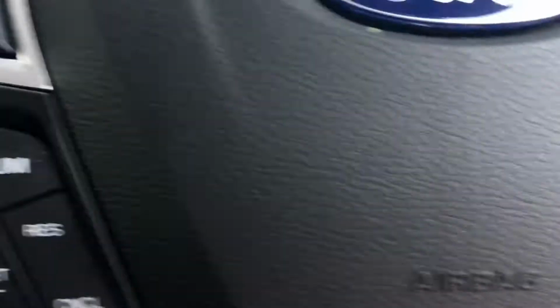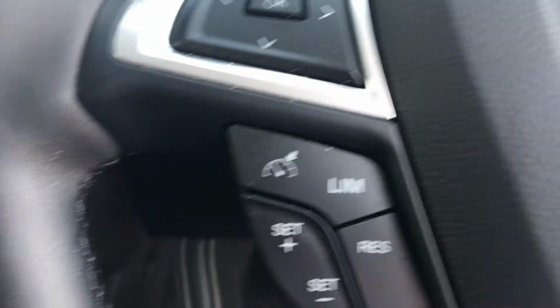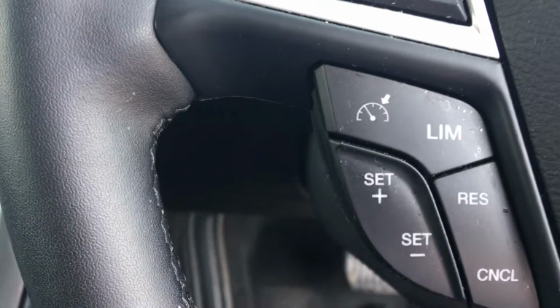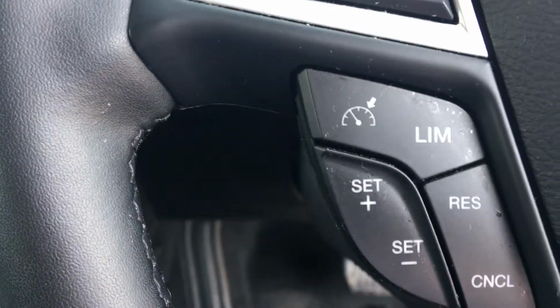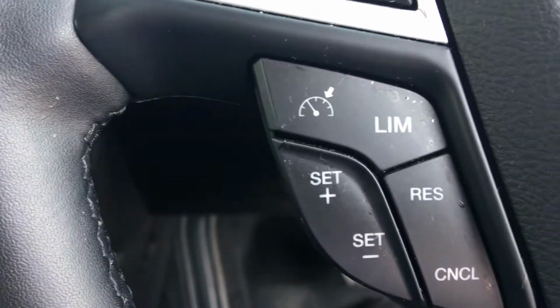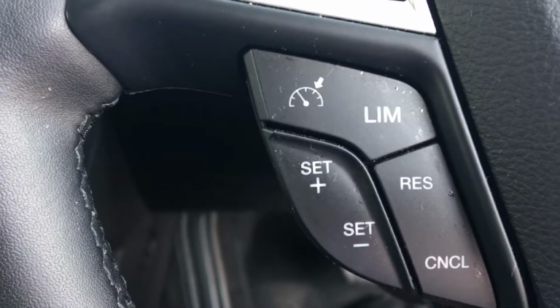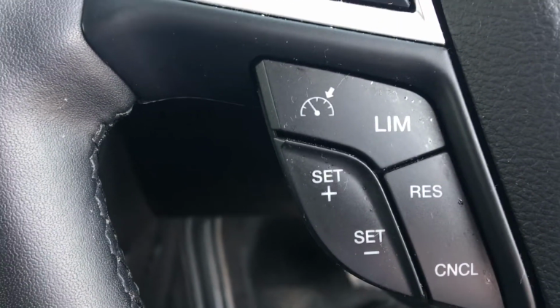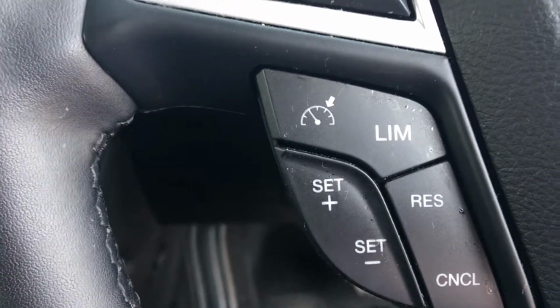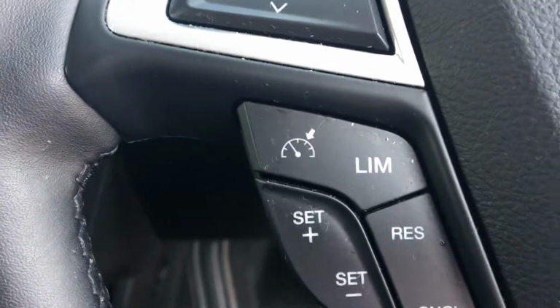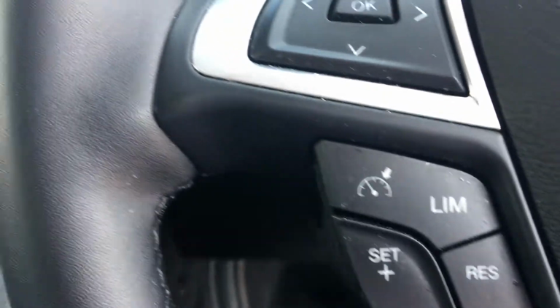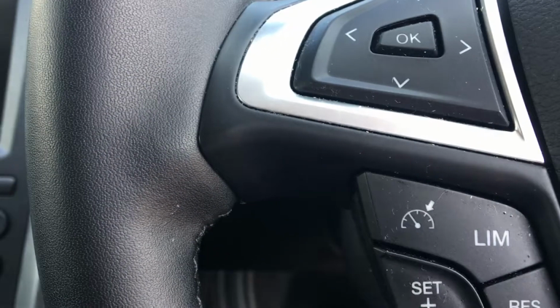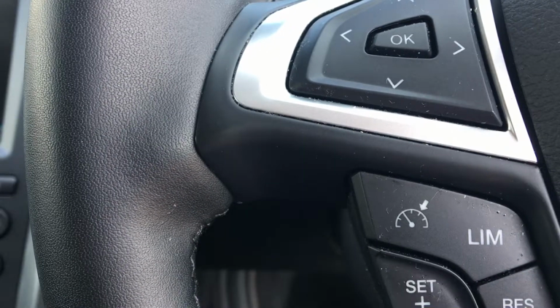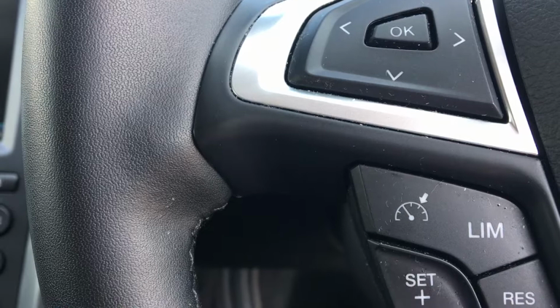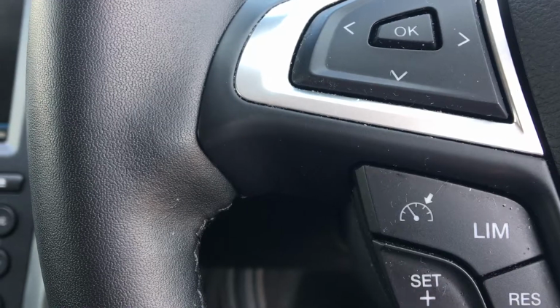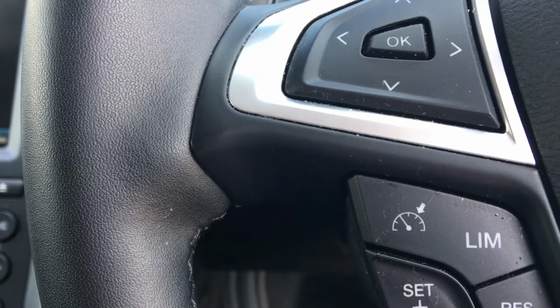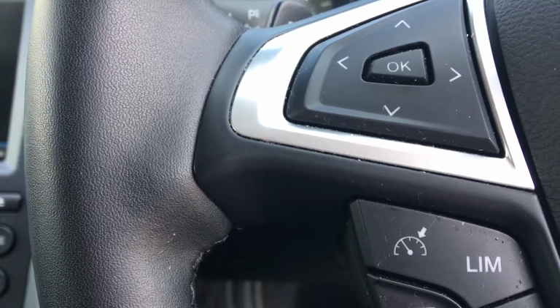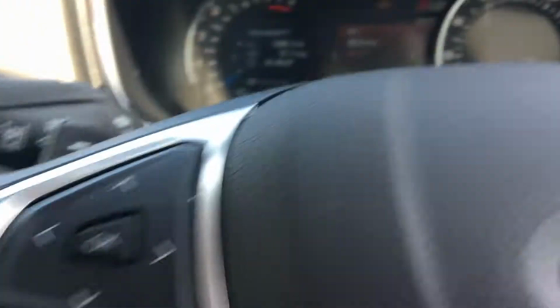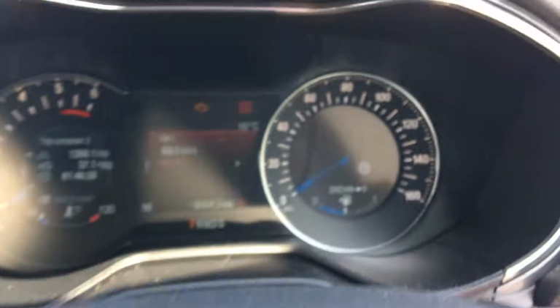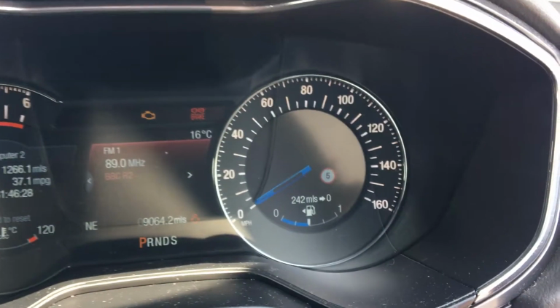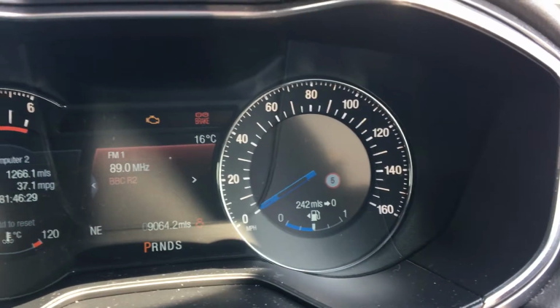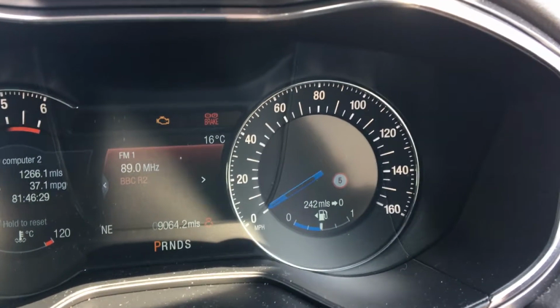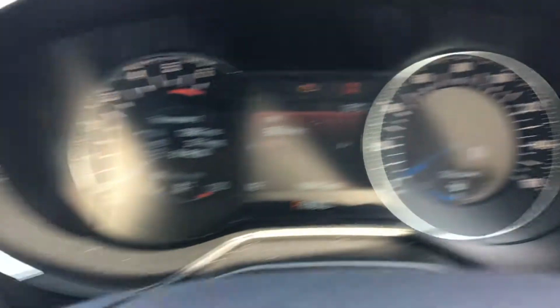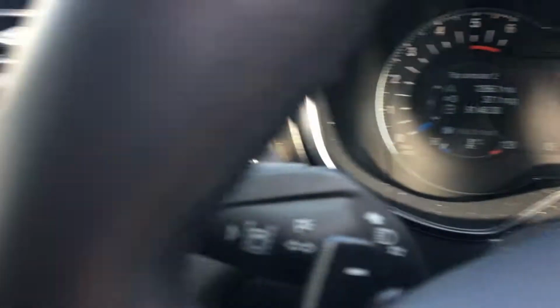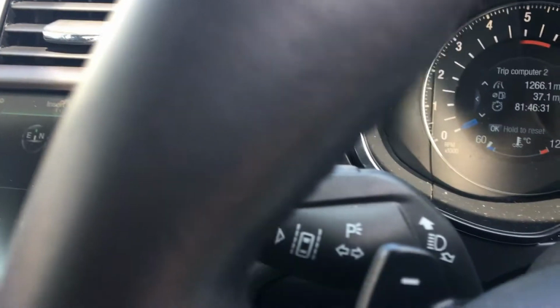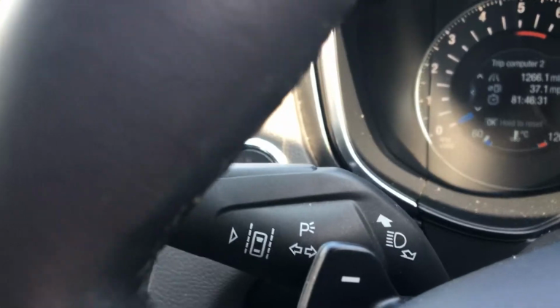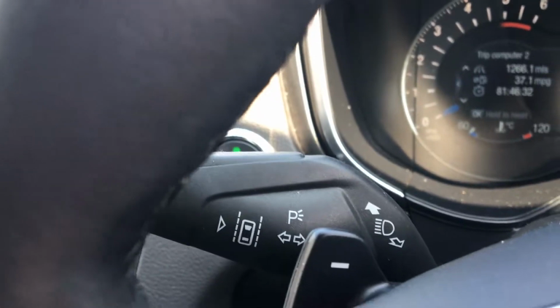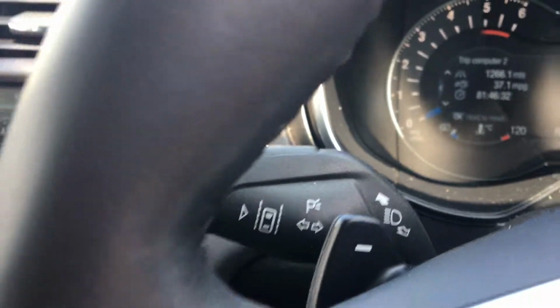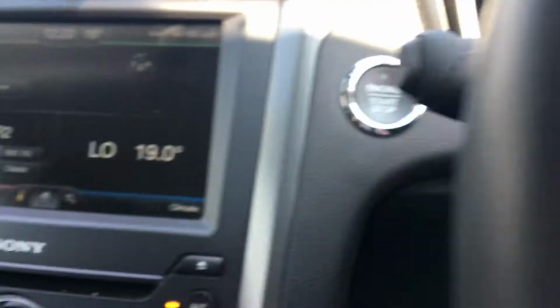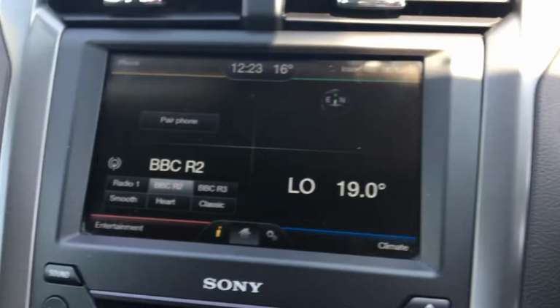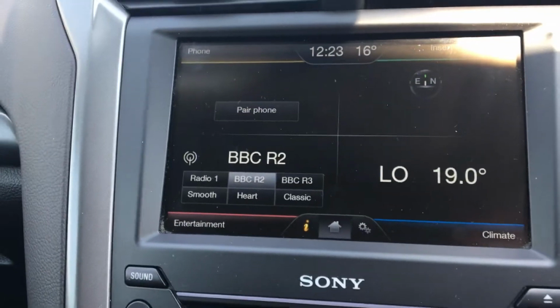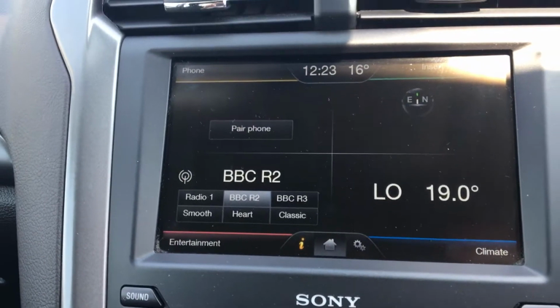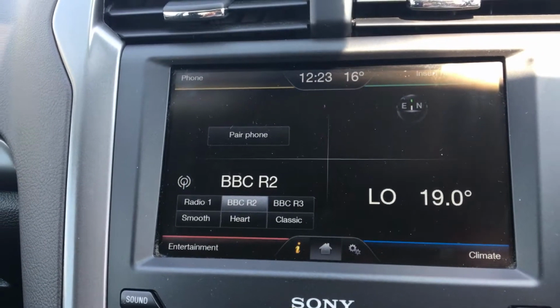Ford Sync, cruise control speed limiter, traffic sign recognition, lane keeping aid, and Ford Sync 2.